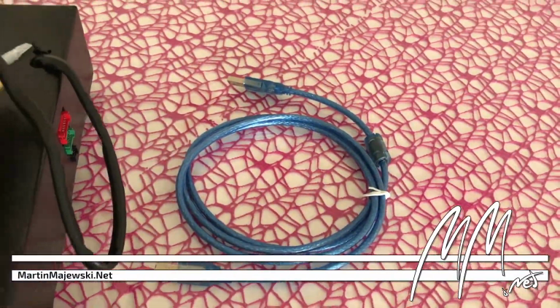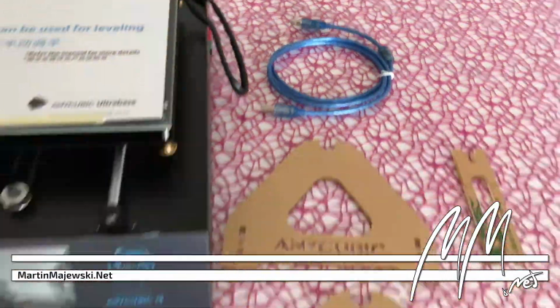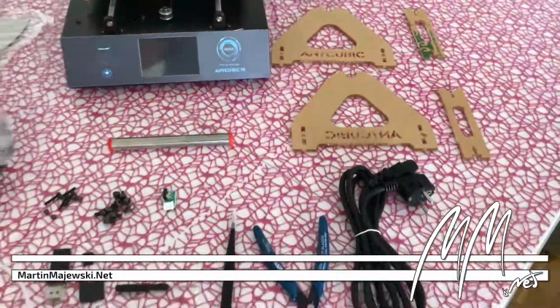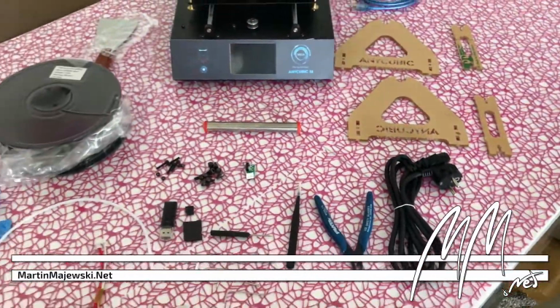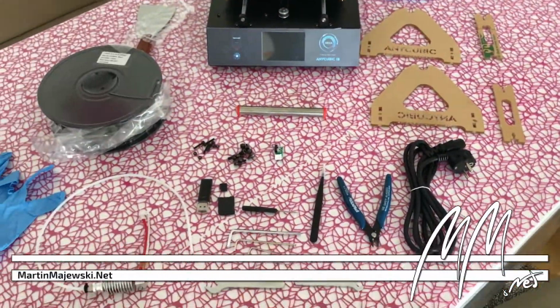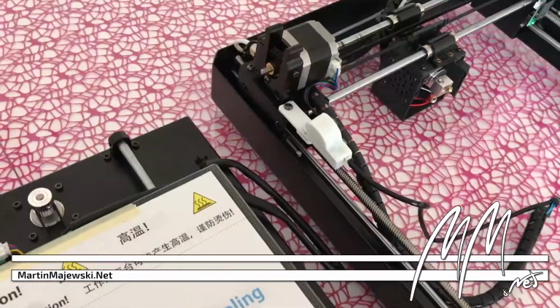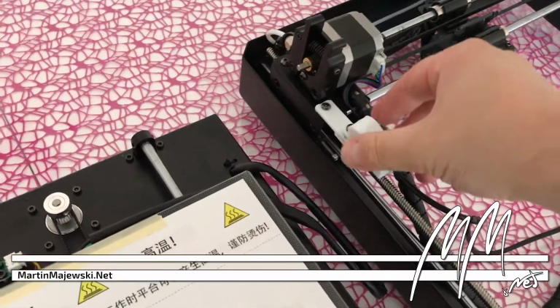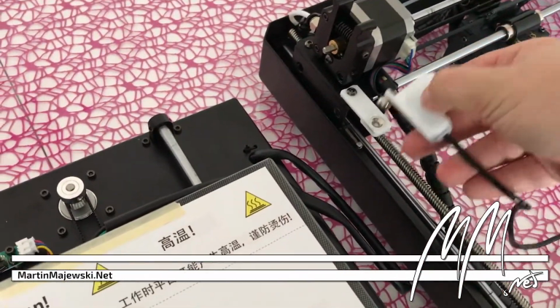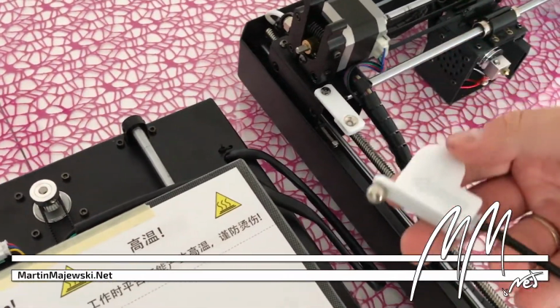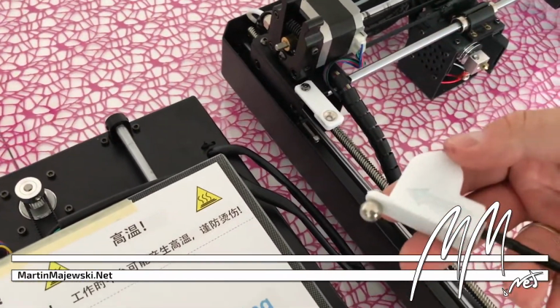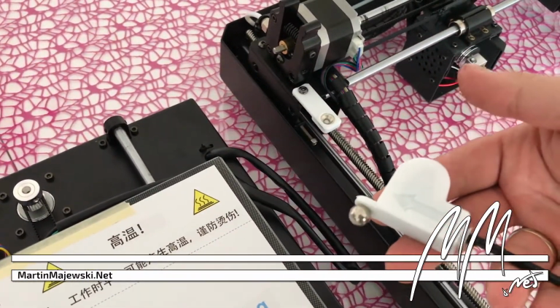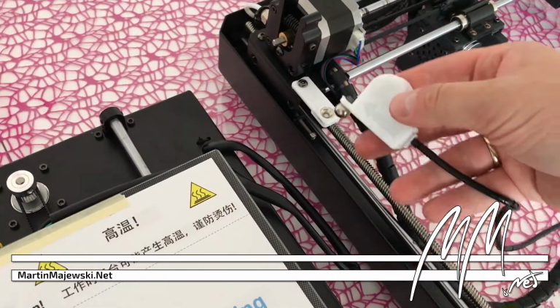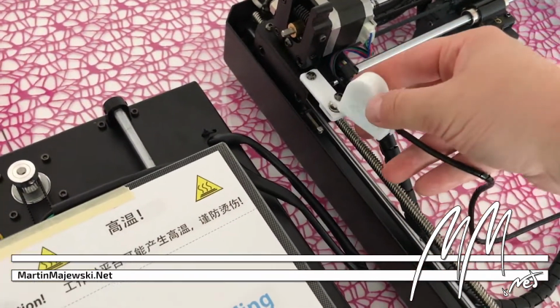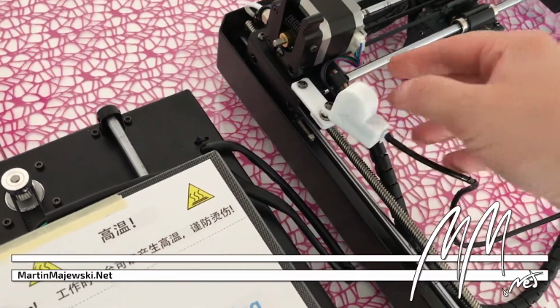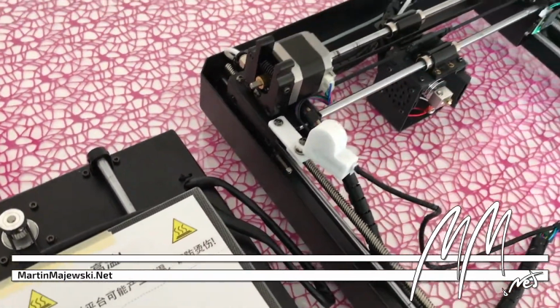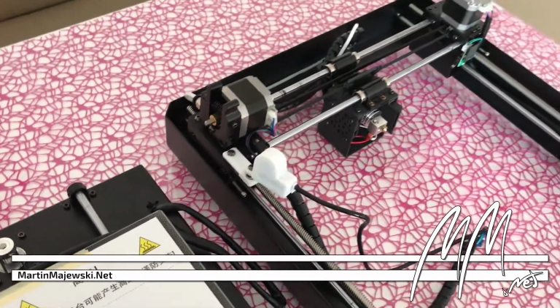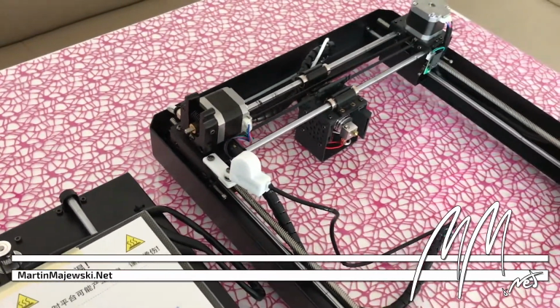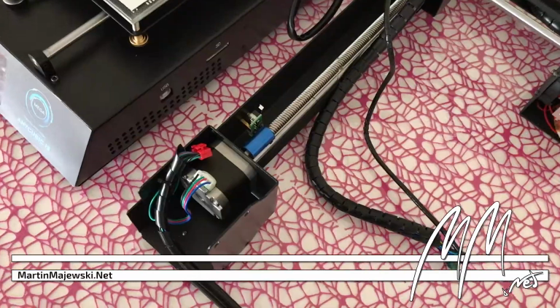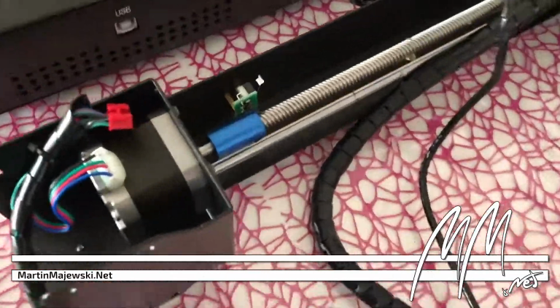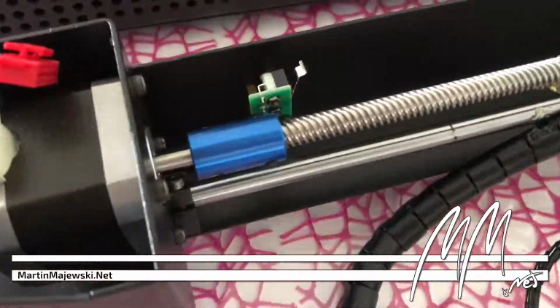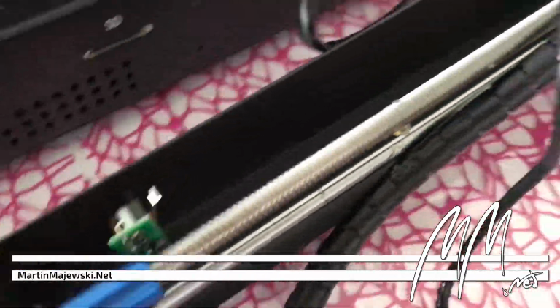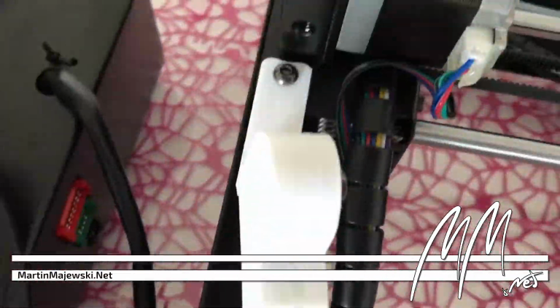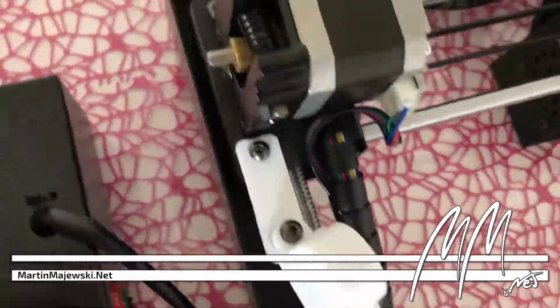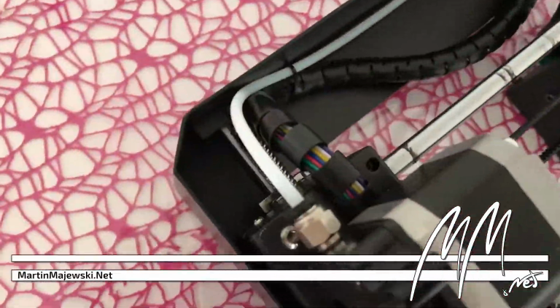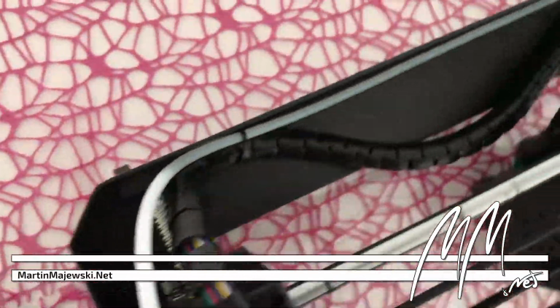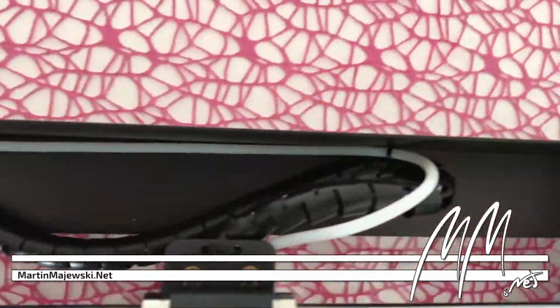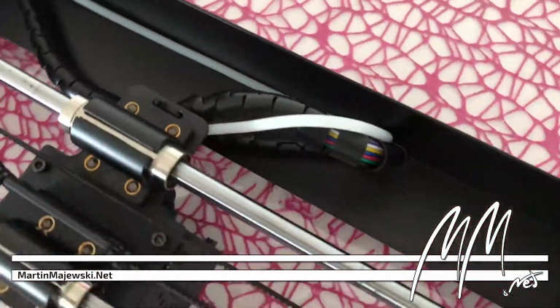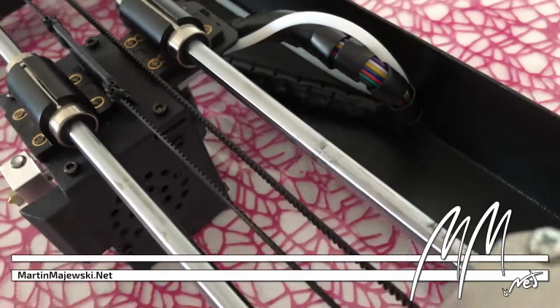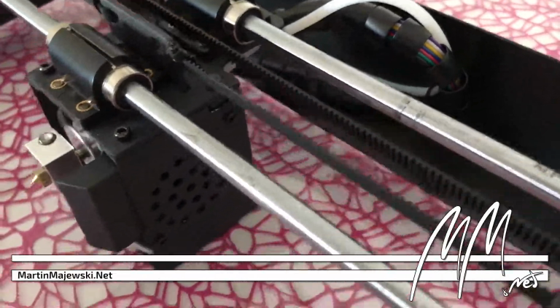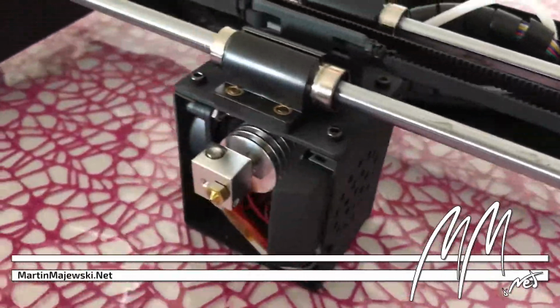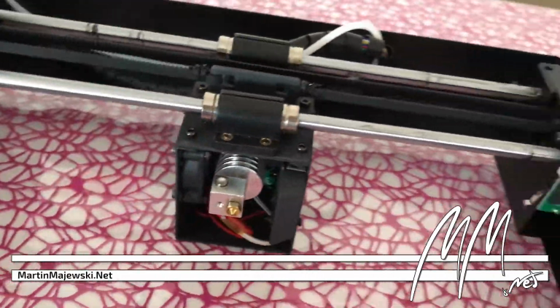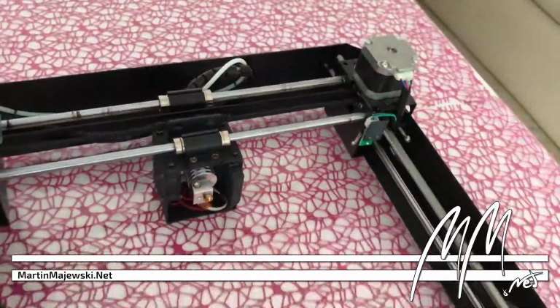For about 300 euros, the printer provides neat features such as a hardware filament sensor or the firmware-enabled possibility to continue aborted print jobs. The stable construction of the printer, conceived as a Bowden setup, is also convincing.